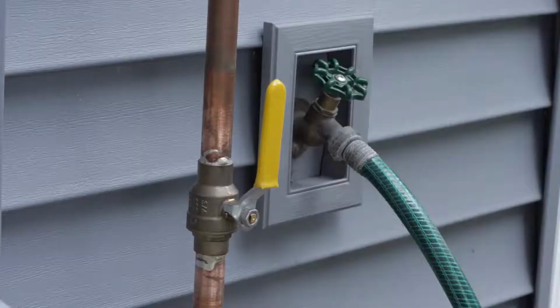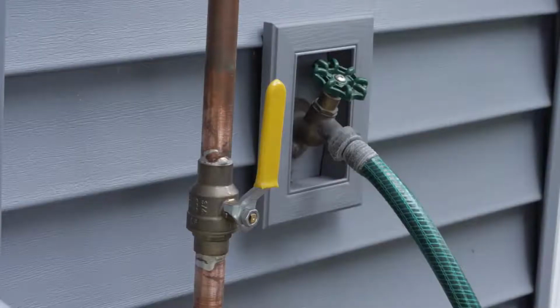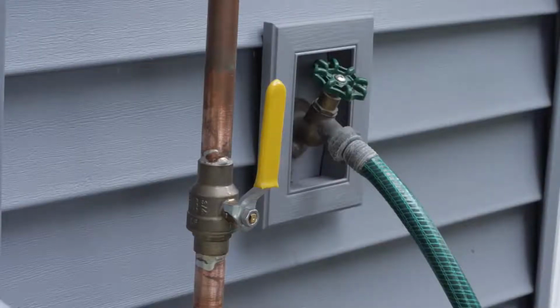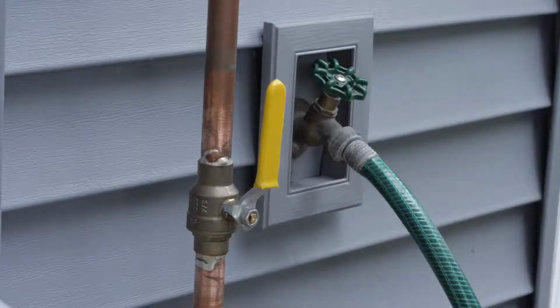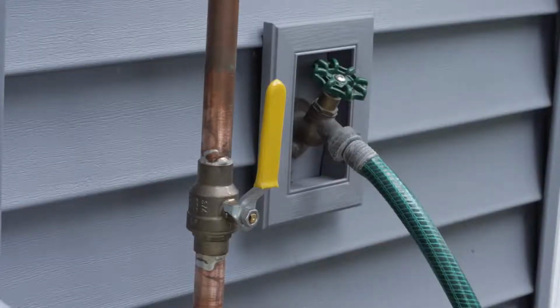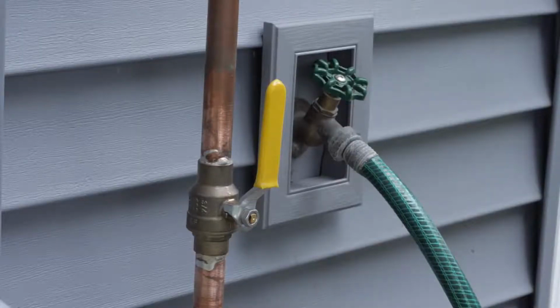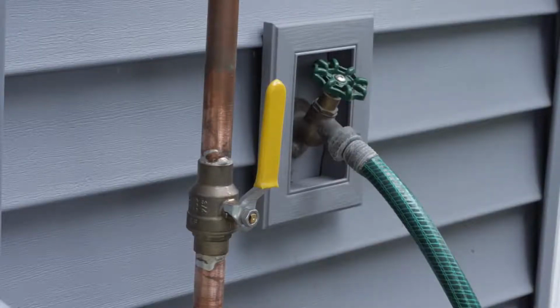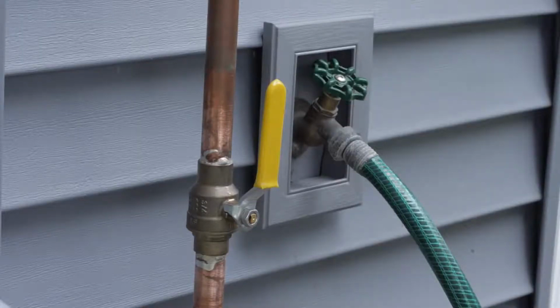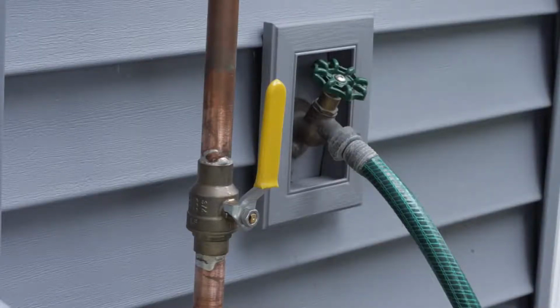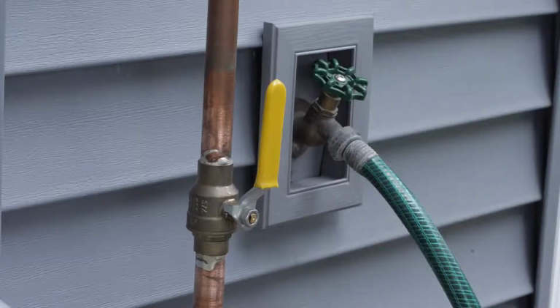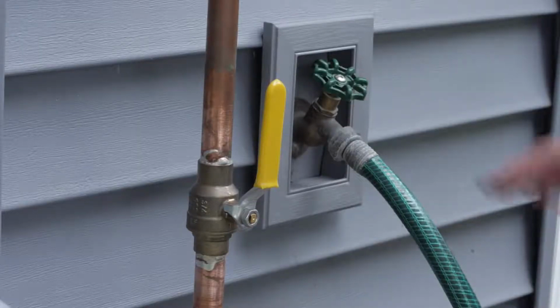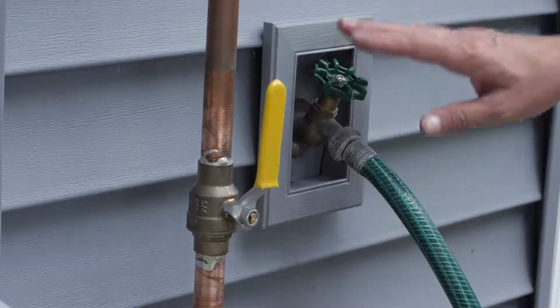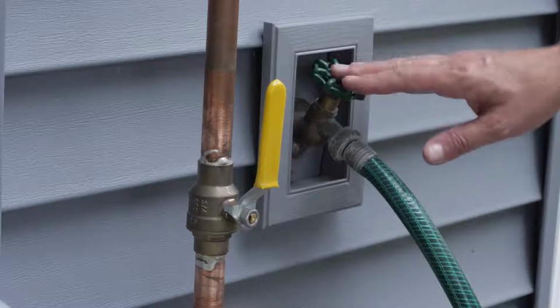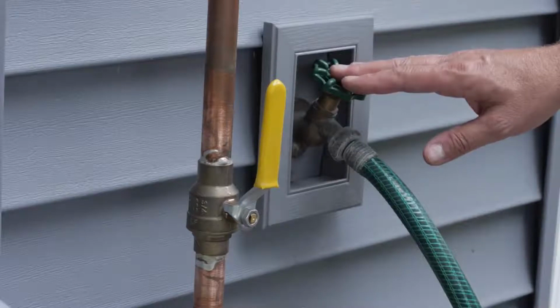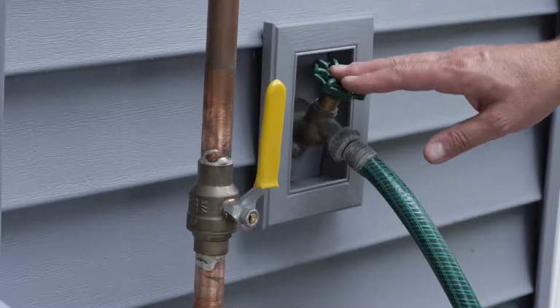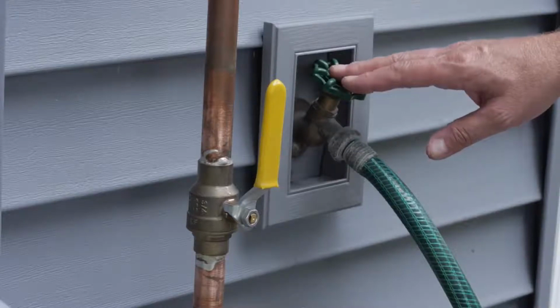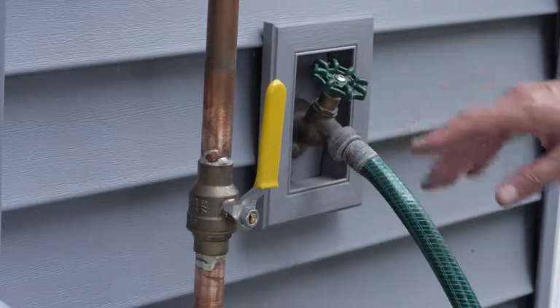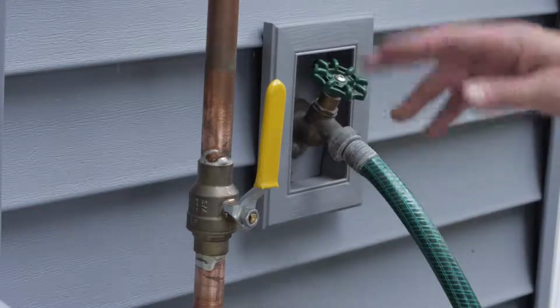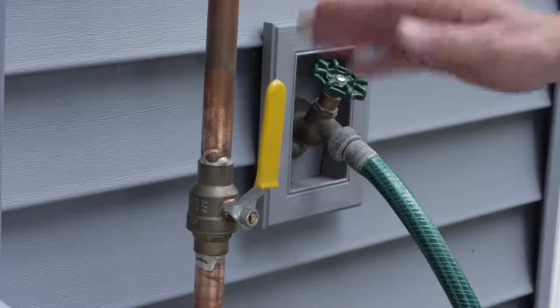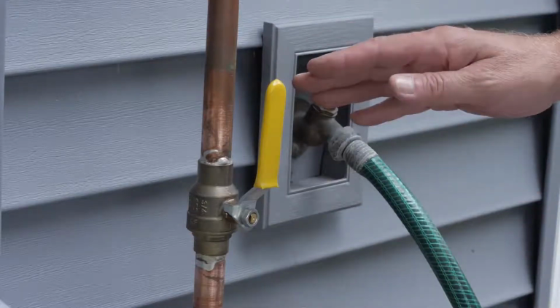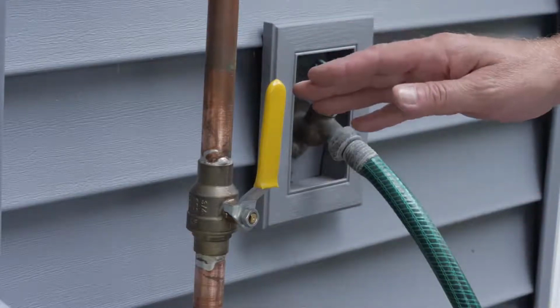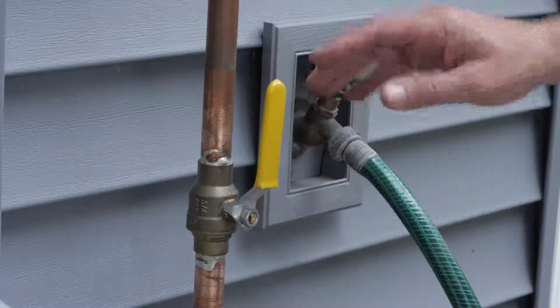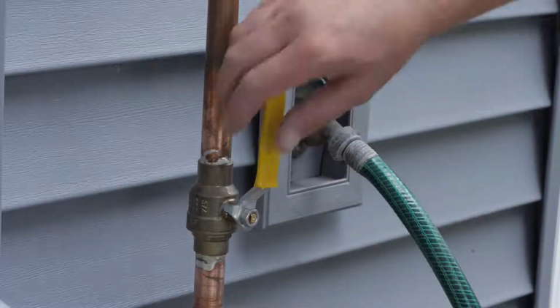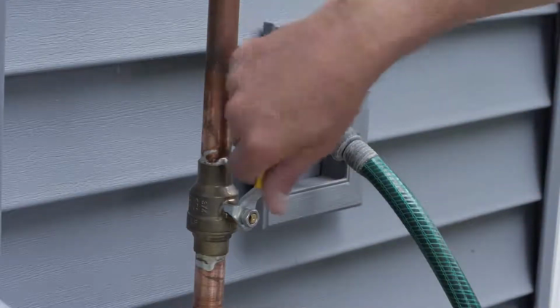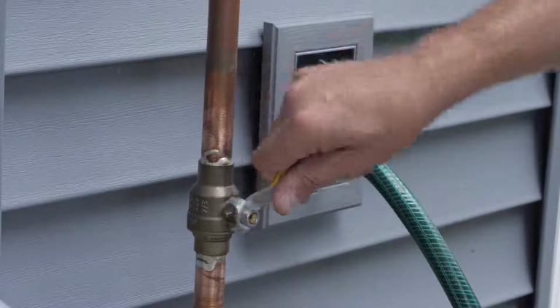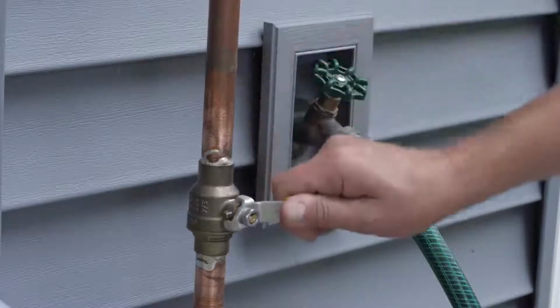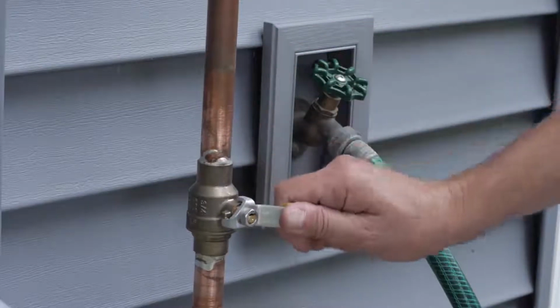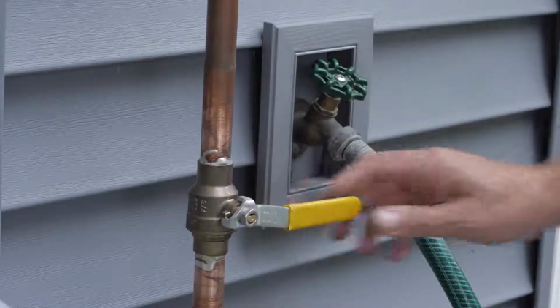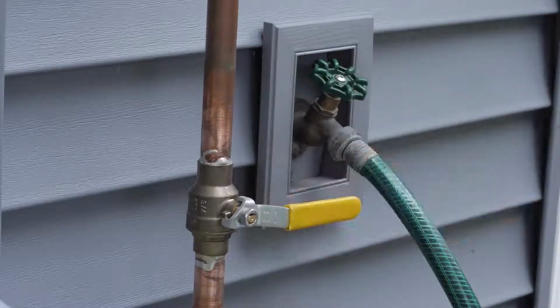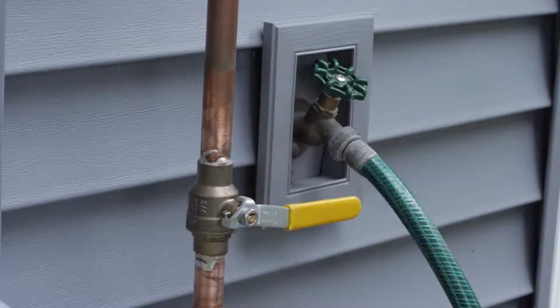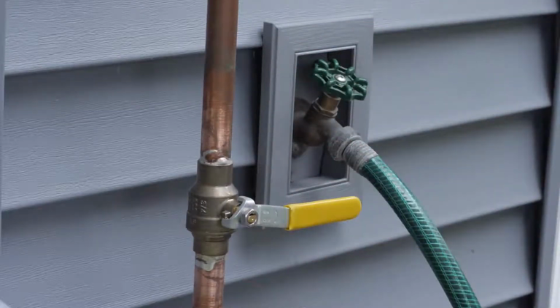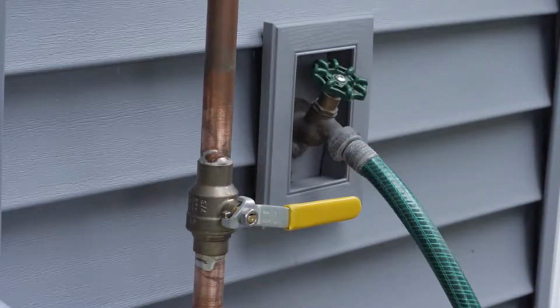In warmer climates, the shutoff valve is likely just outside the house and near an outside faucet. In newer homes, you'll find a valve that looks like this. To turn off the water, move the valve handle to a horizontal position.